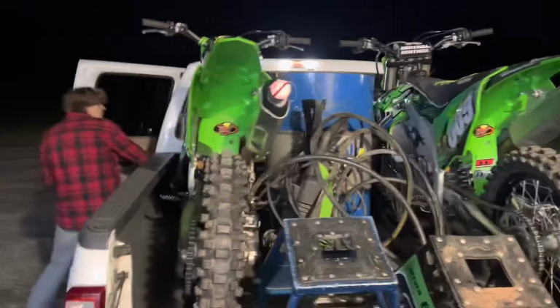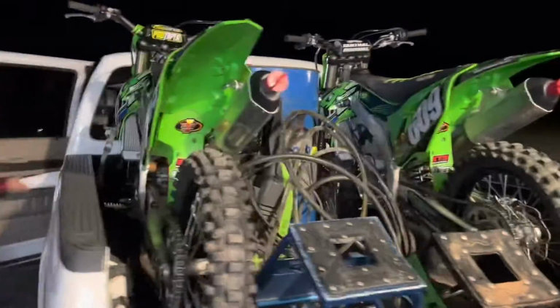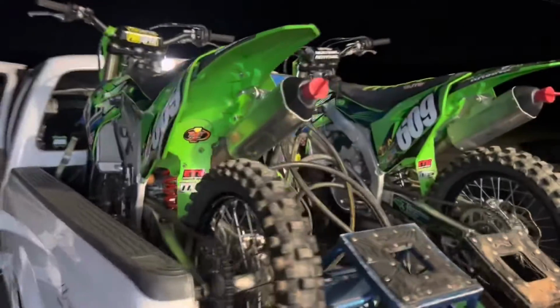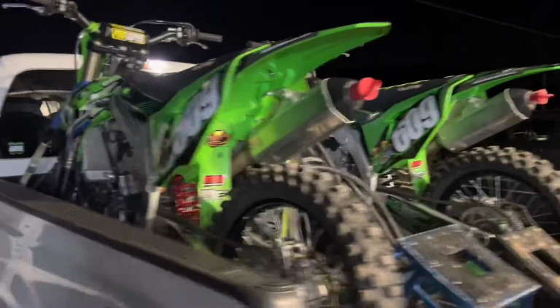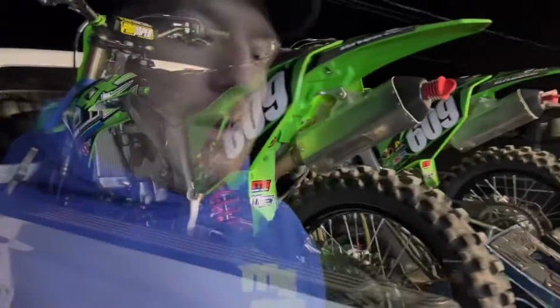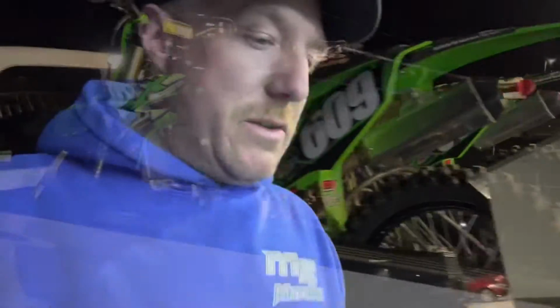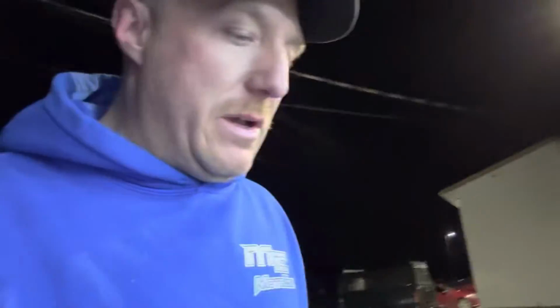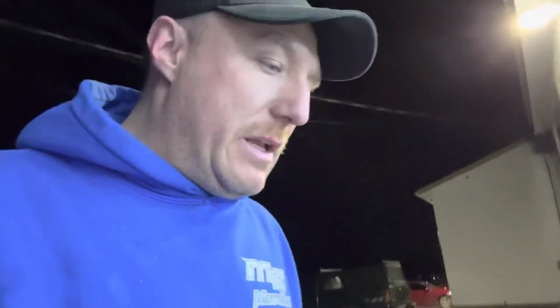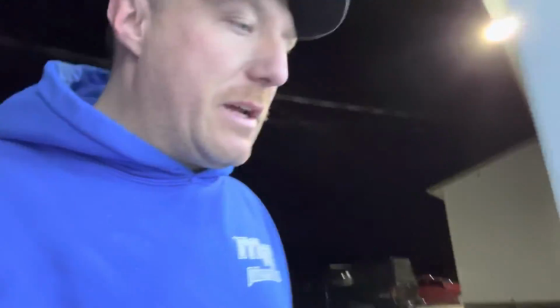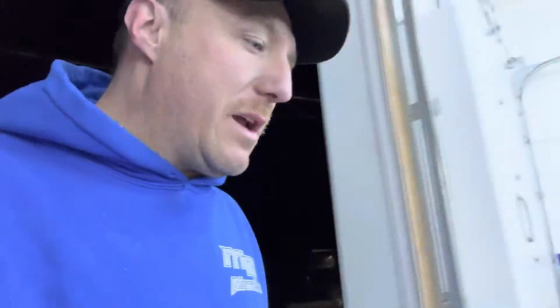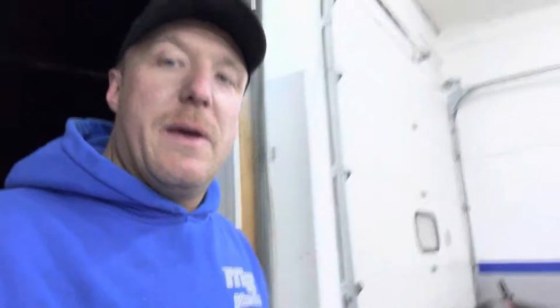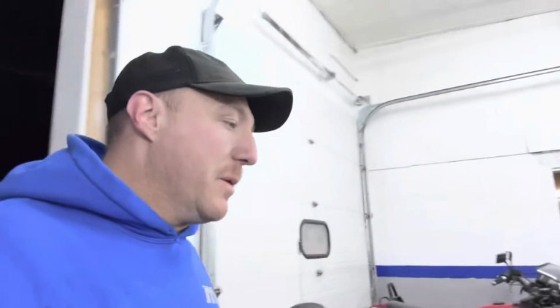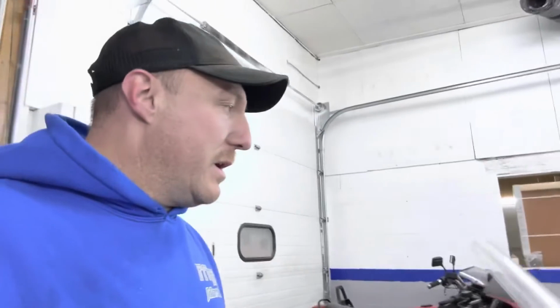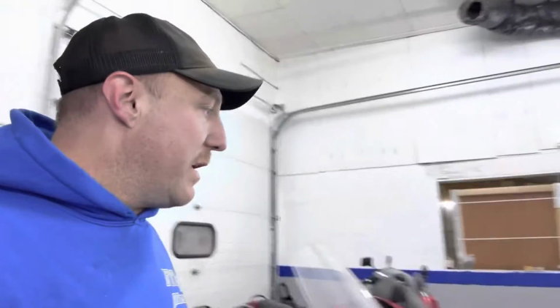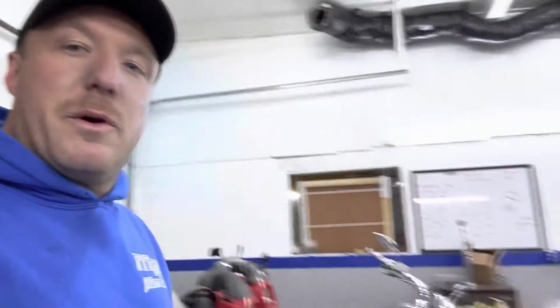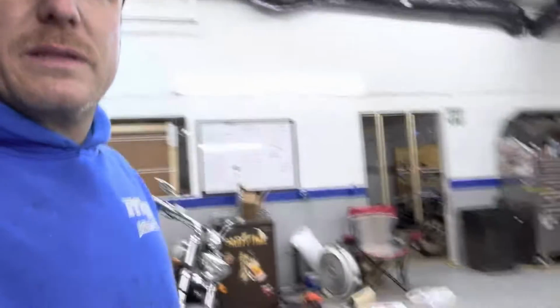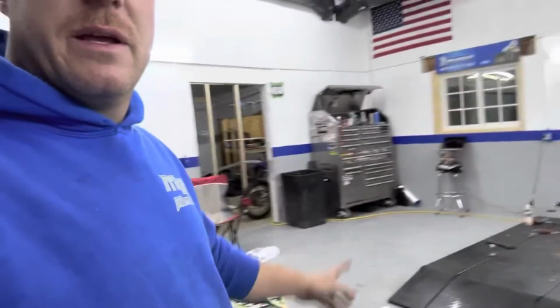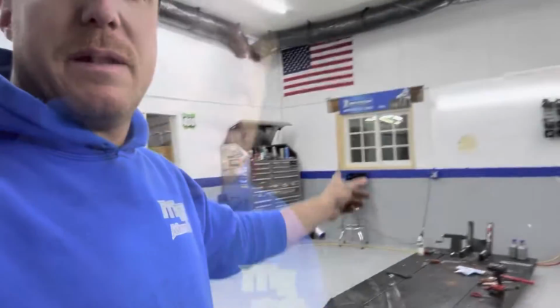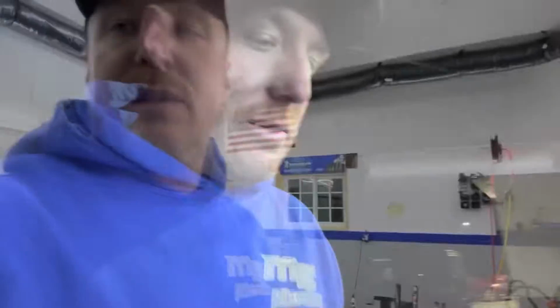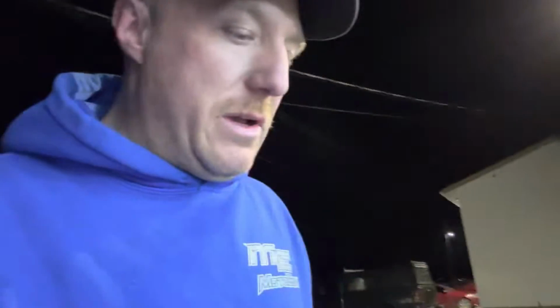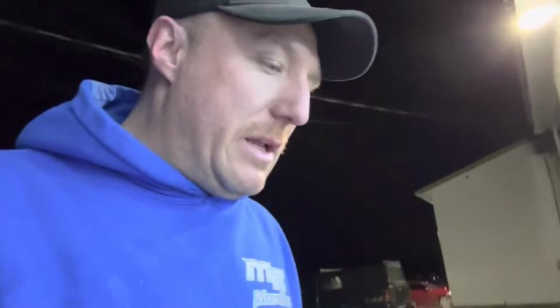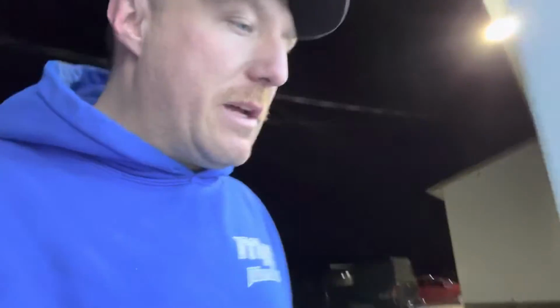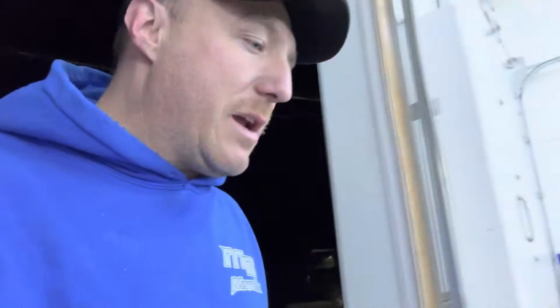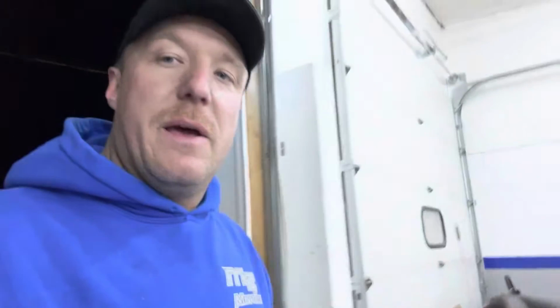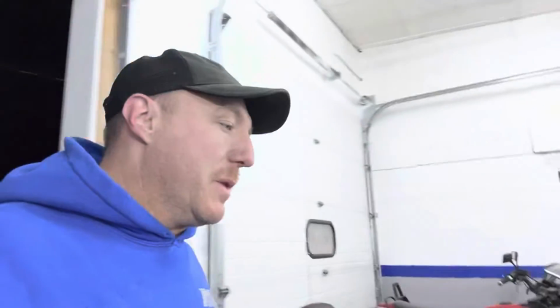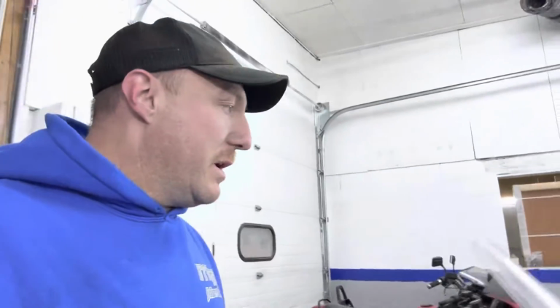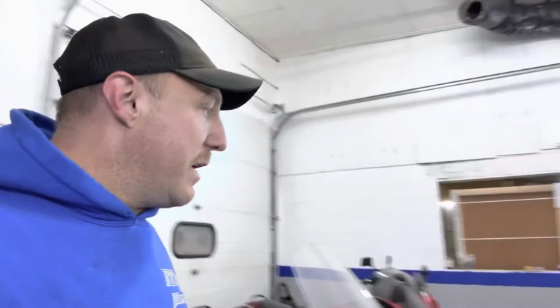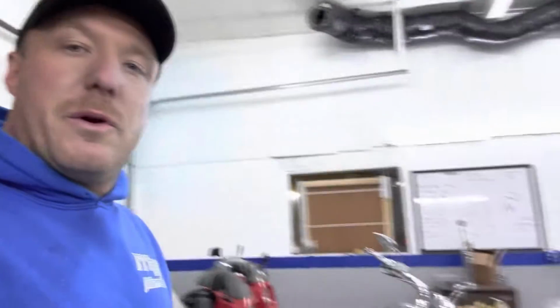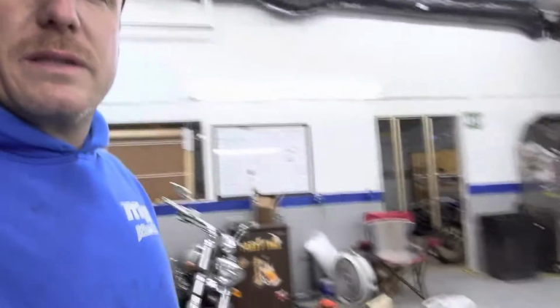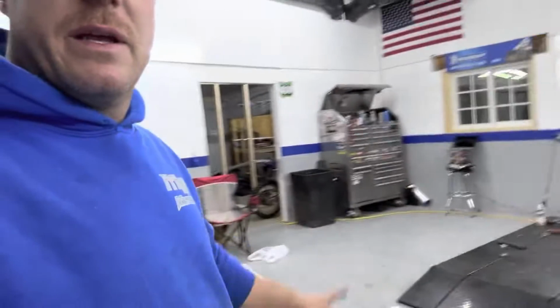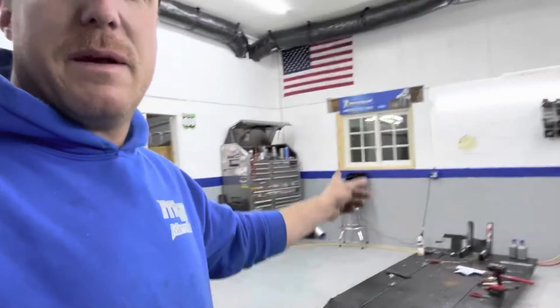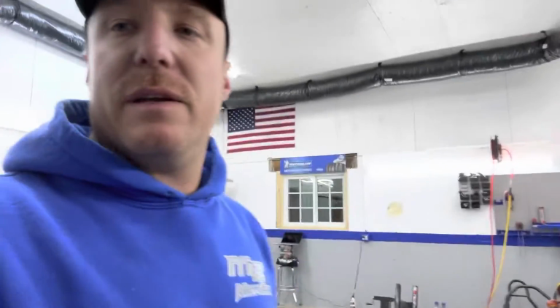Don't mind the mess. Late night tonight, we finally got both bikes done. Pretty empty in here.